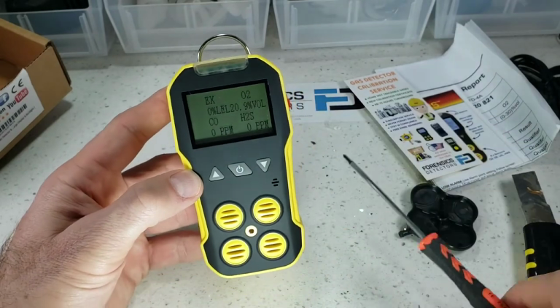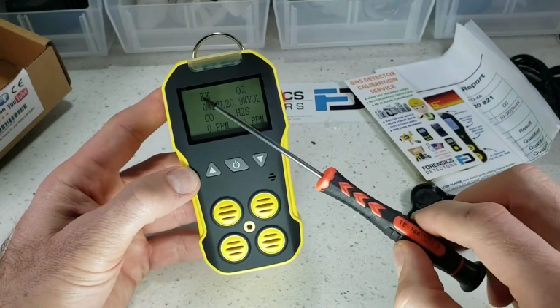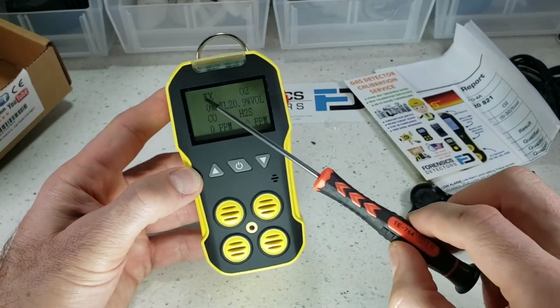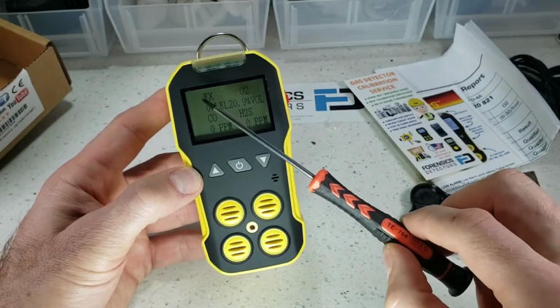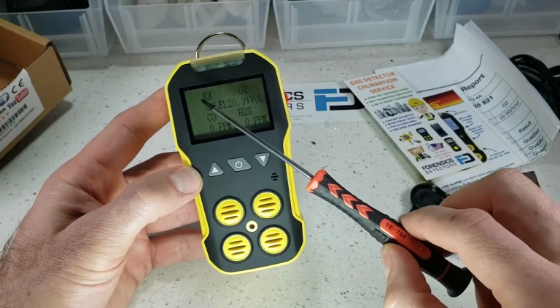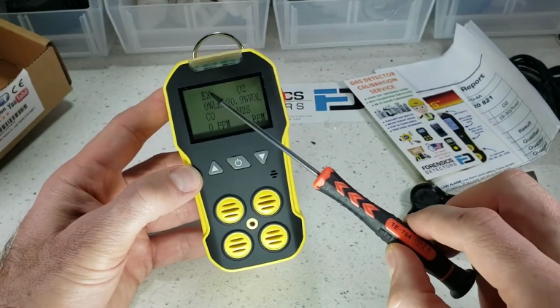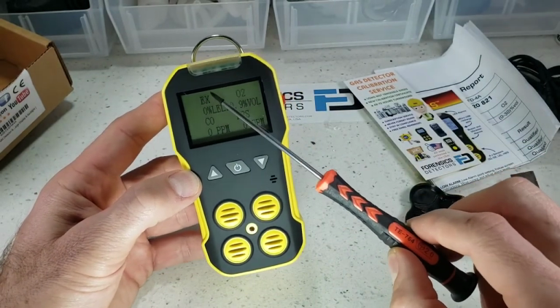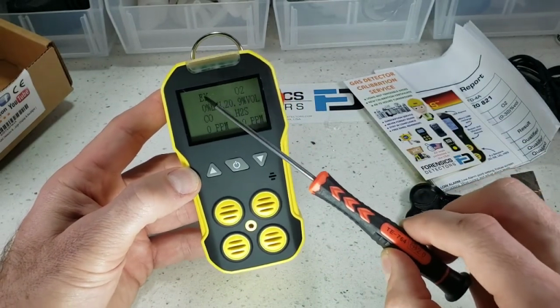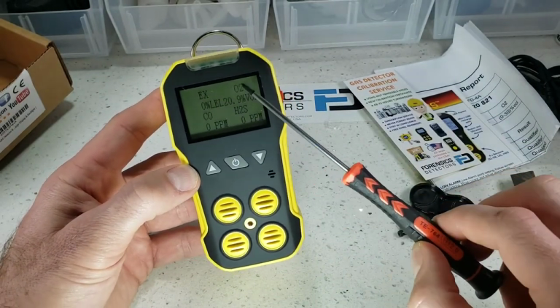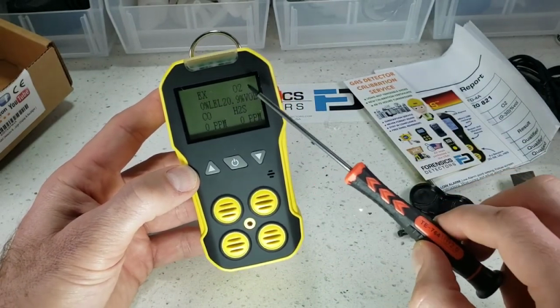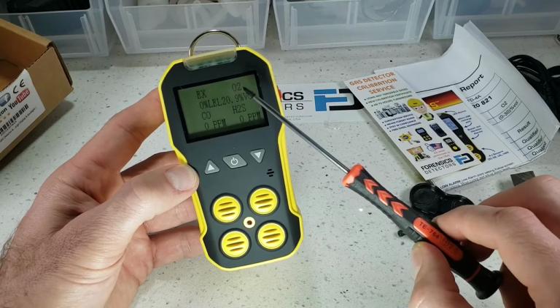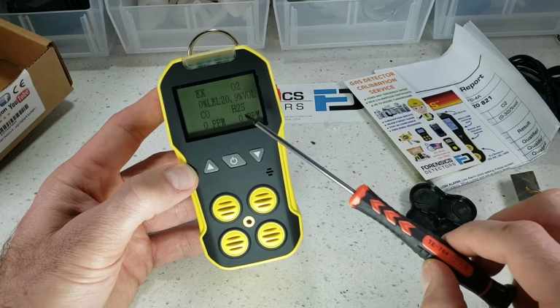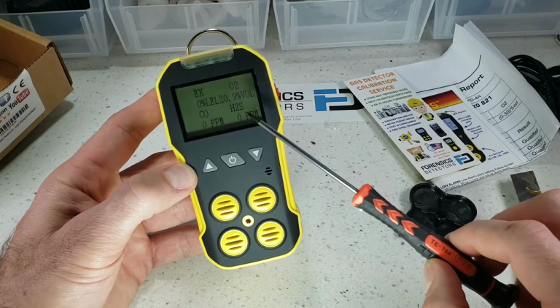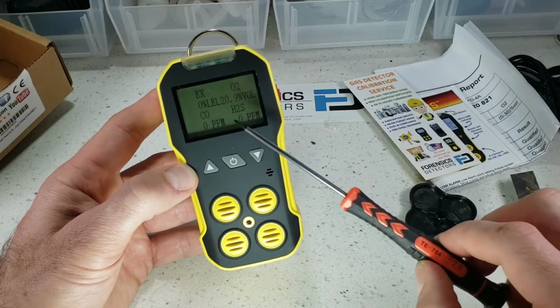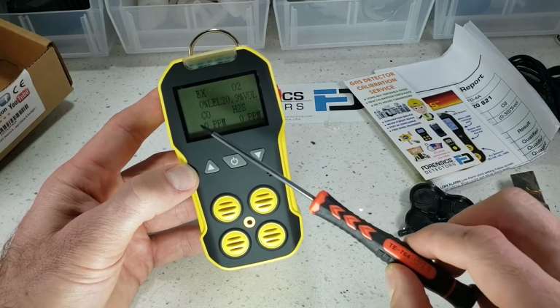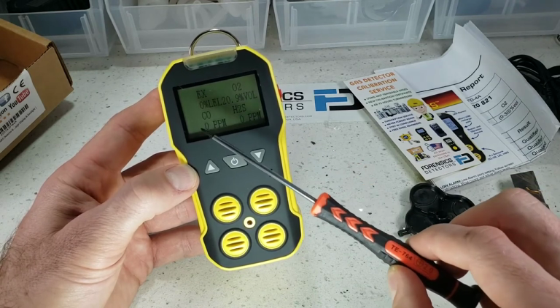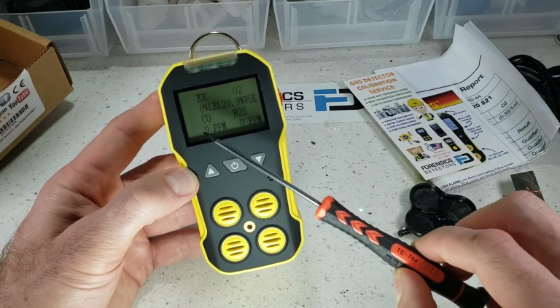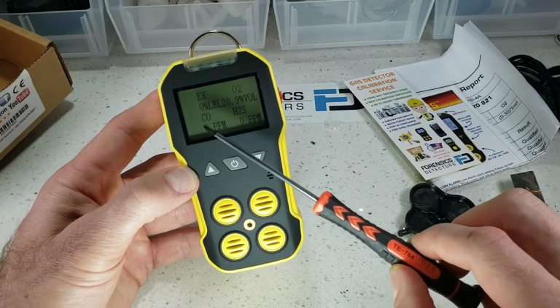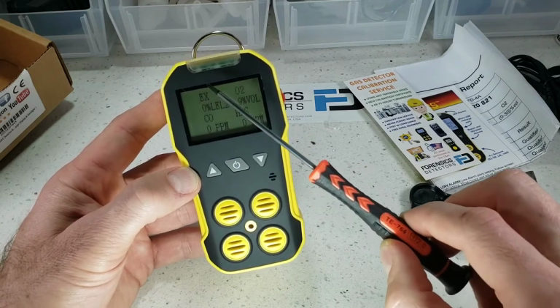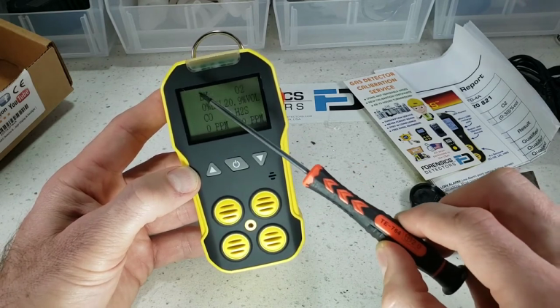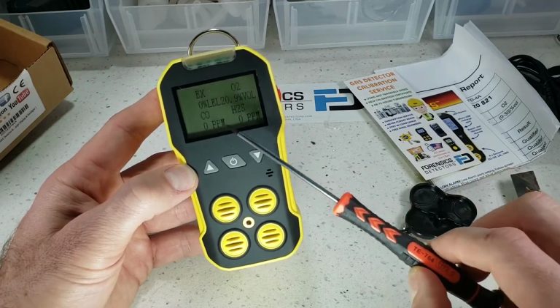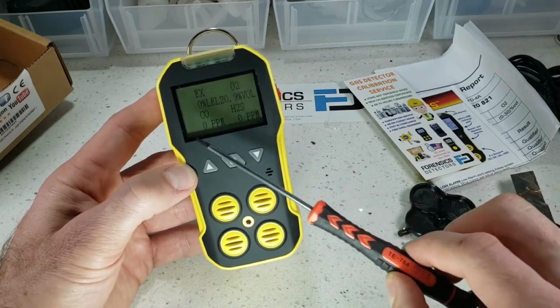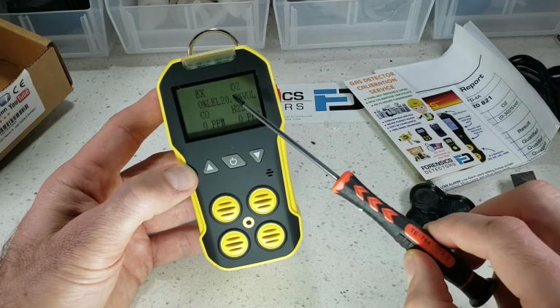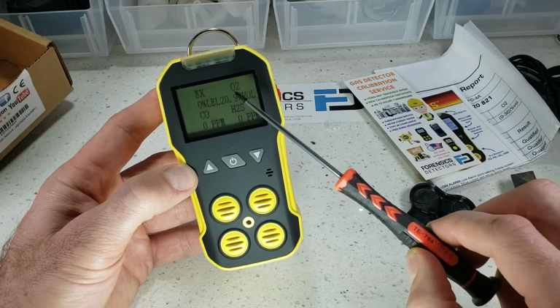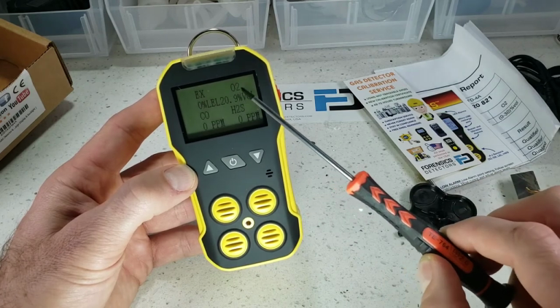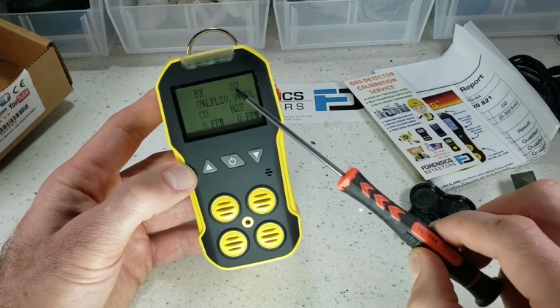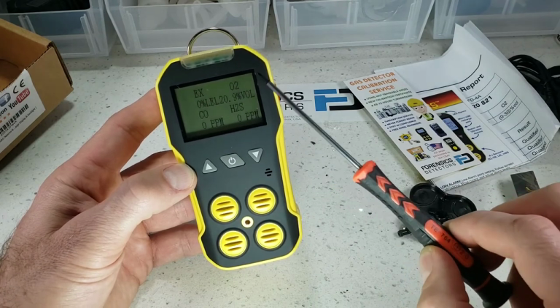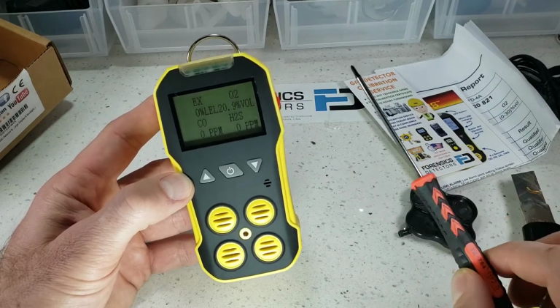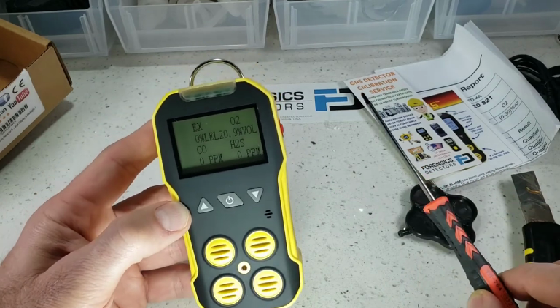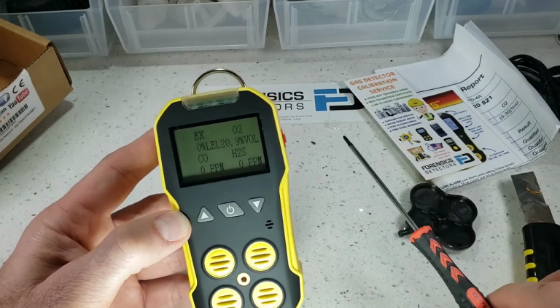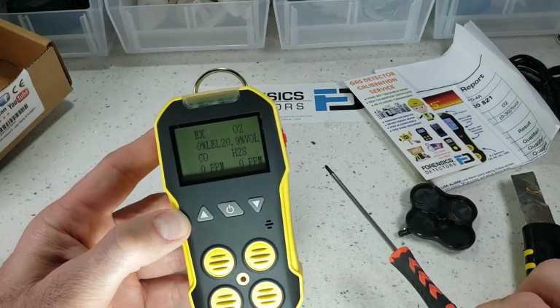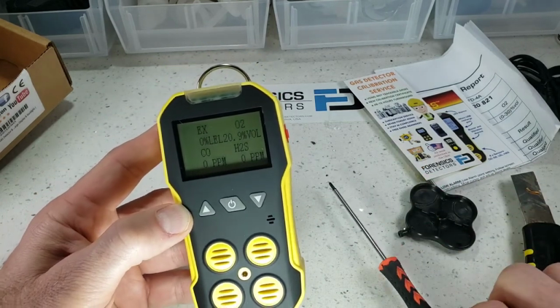So when you do turn it on, you will see the four gases. EX stands for combustible, O2 is oxygen, H2S is hydrogen sulfide, CO is carbon monoxide. If it's in fresh air, they all should be zero — except of course oxygen, which reads 20.9 in fresh air.